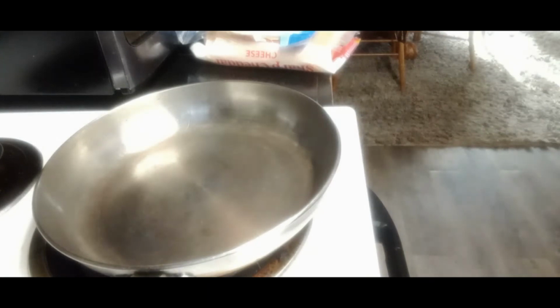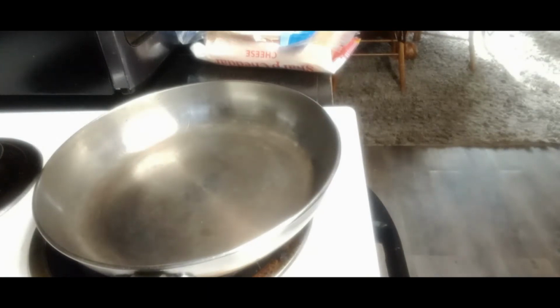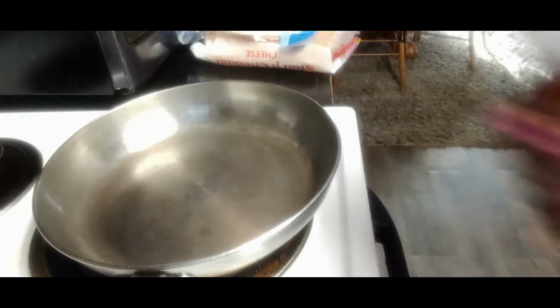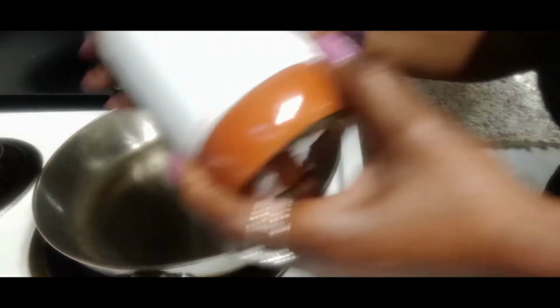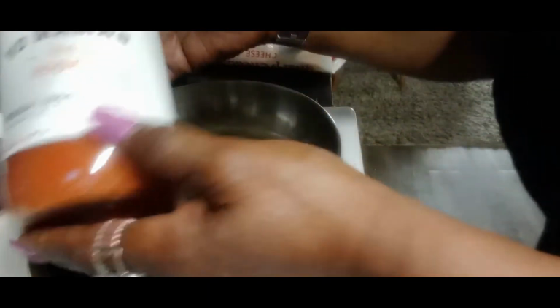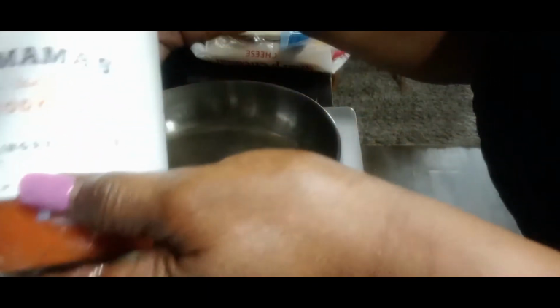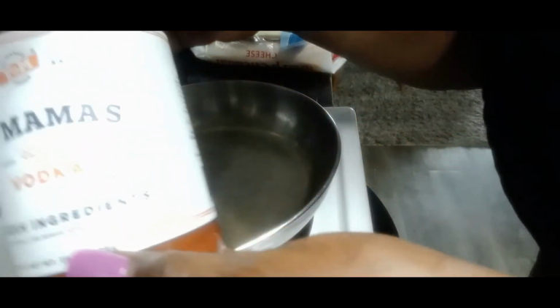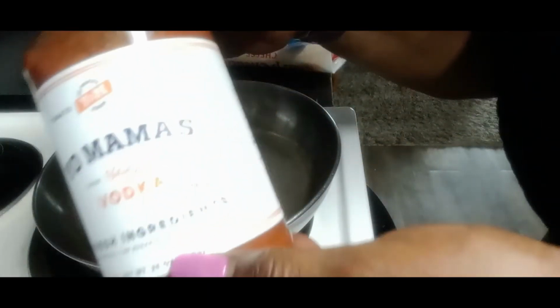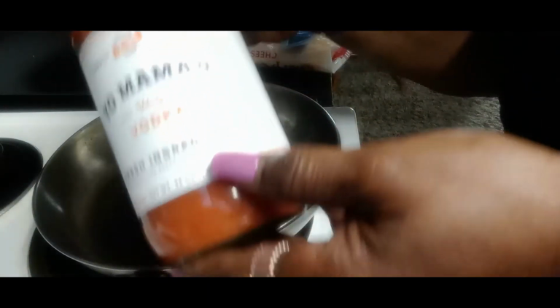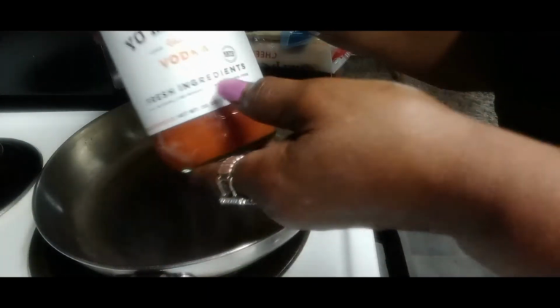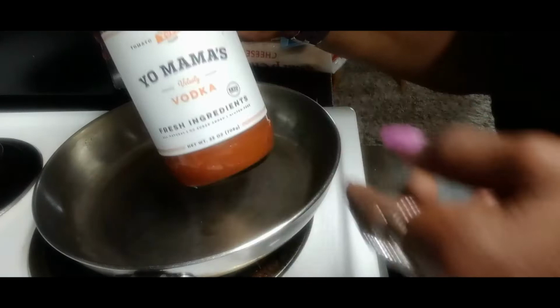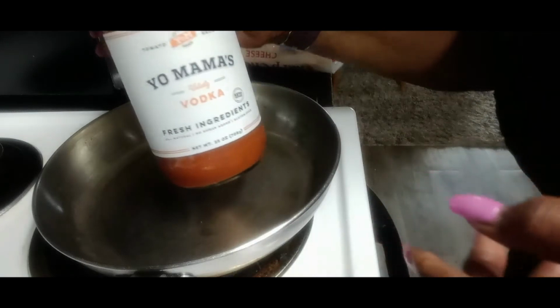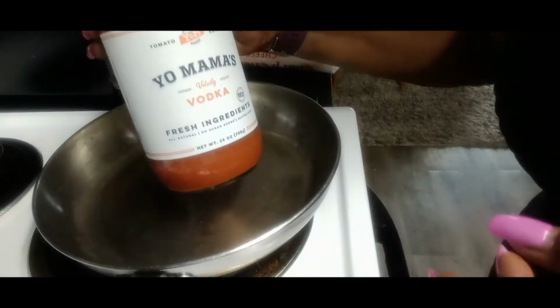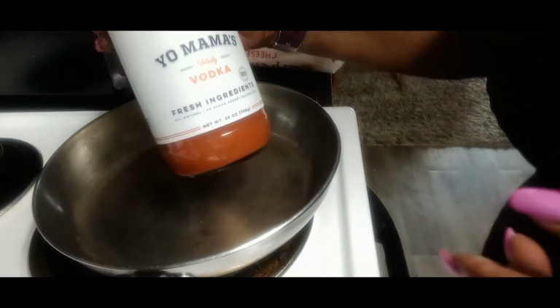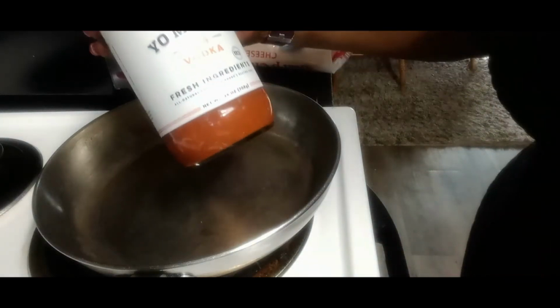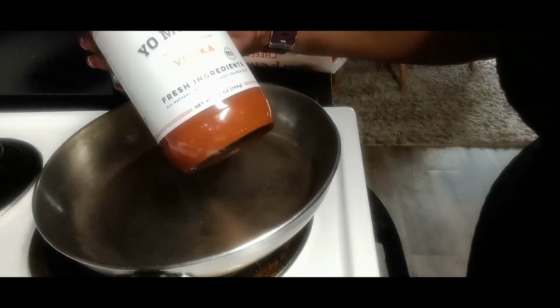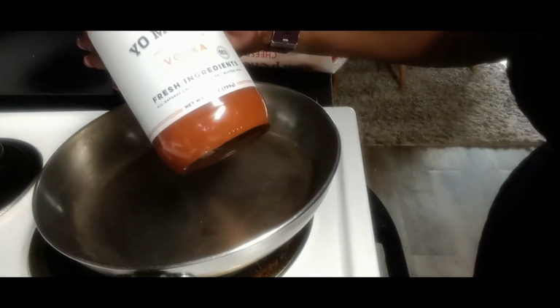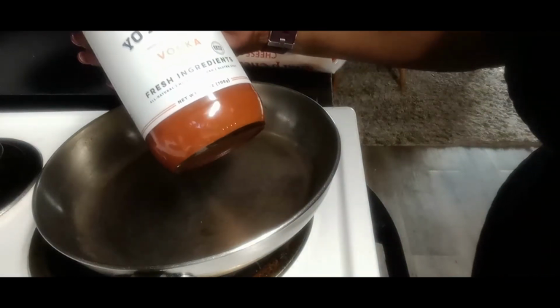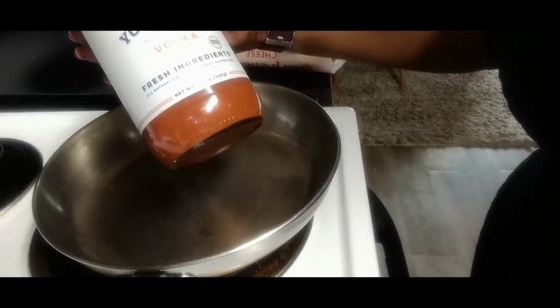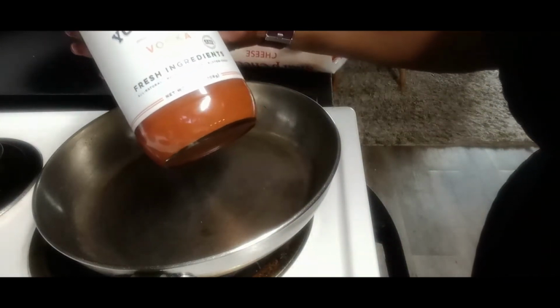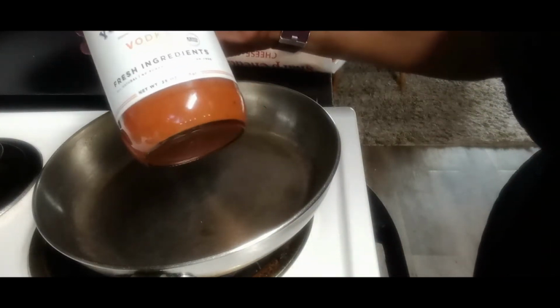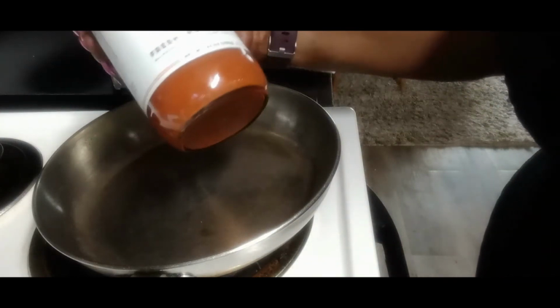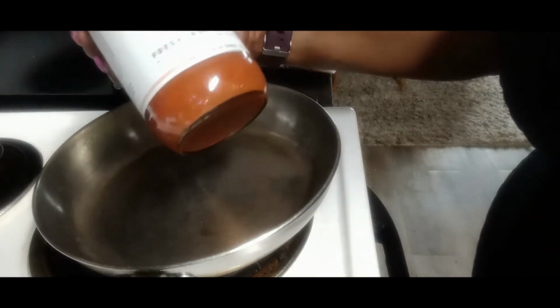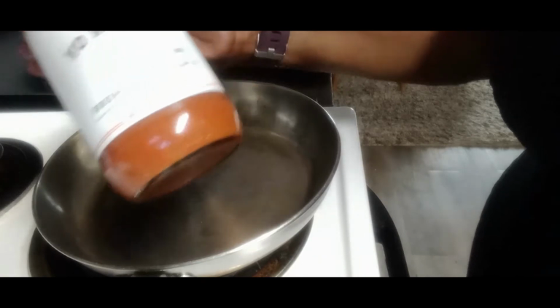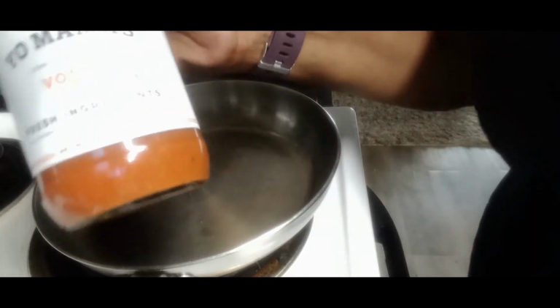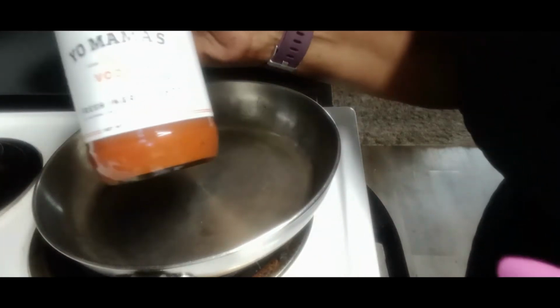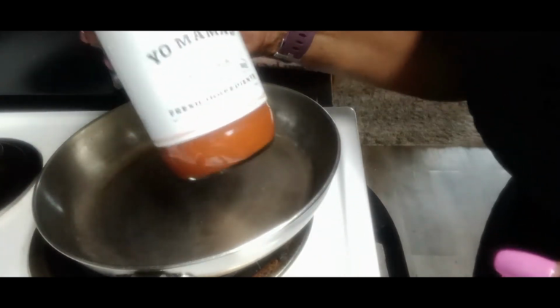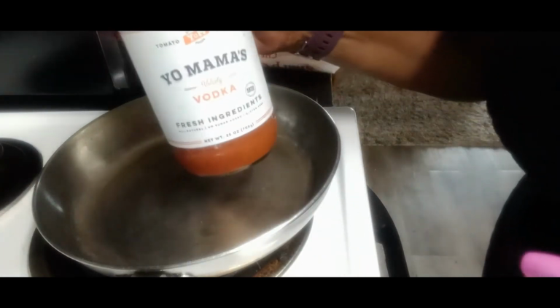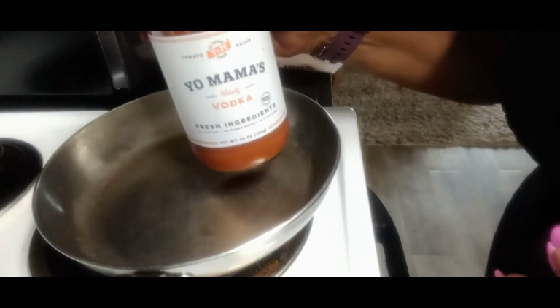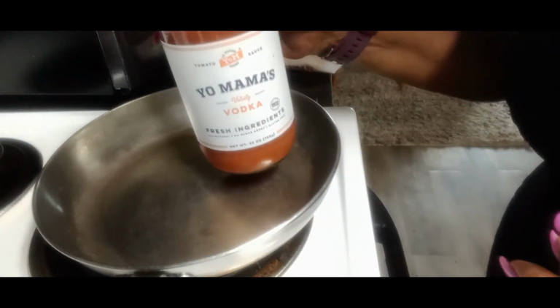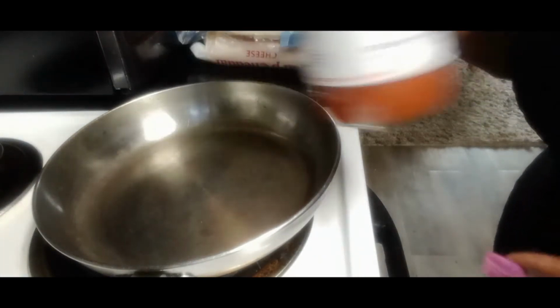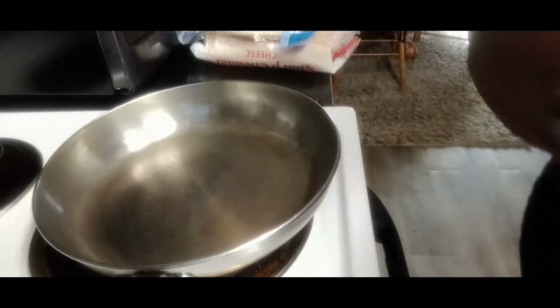And I'm going to be using Your Mama's velvety vodka fresh ingredients sauce.